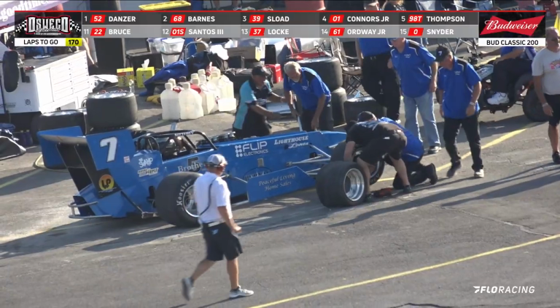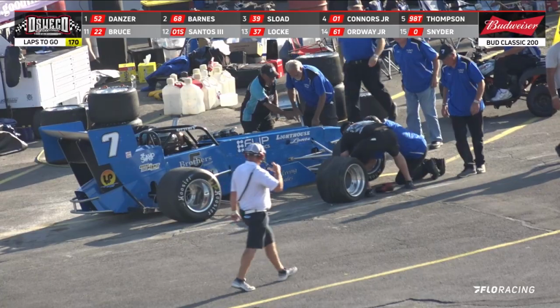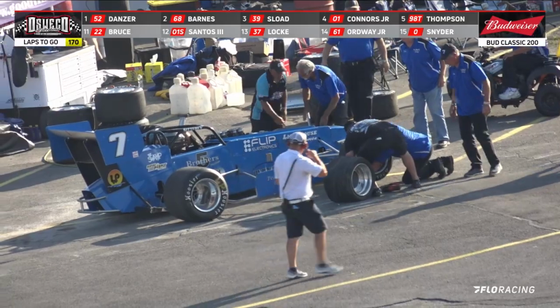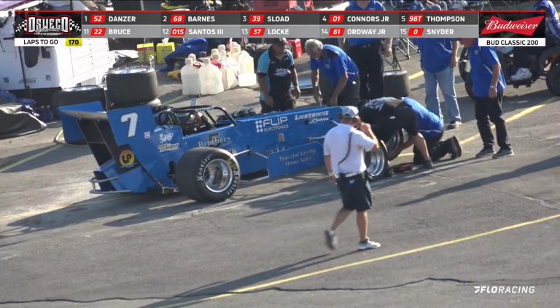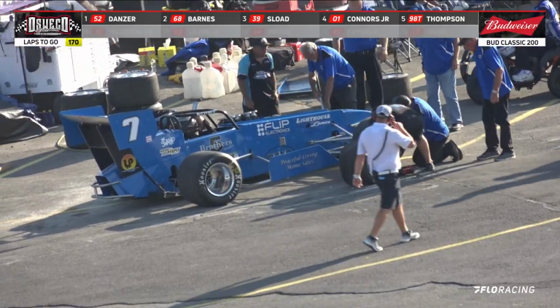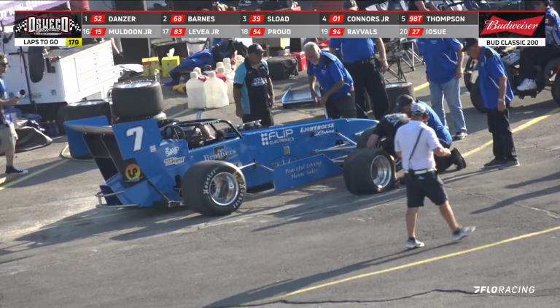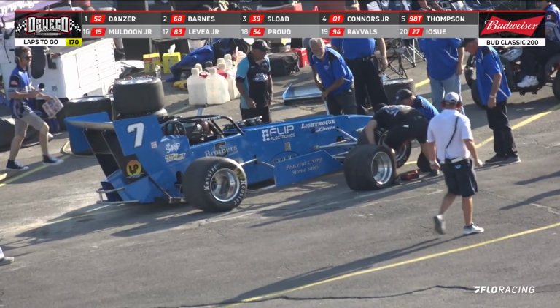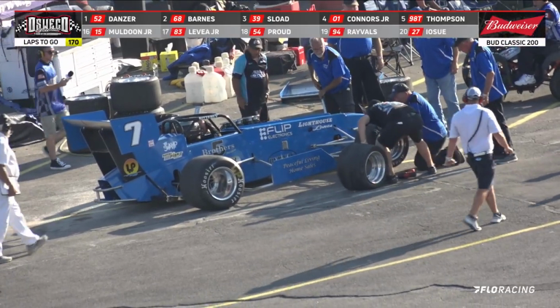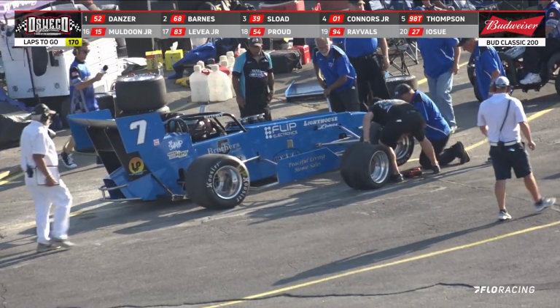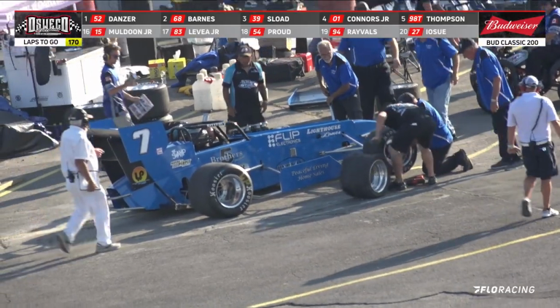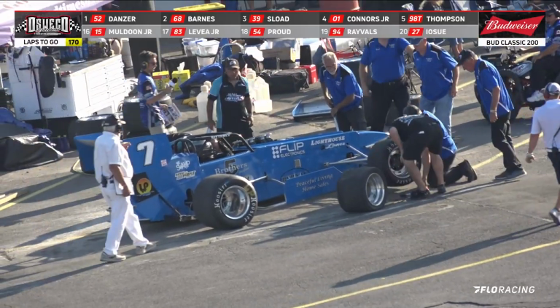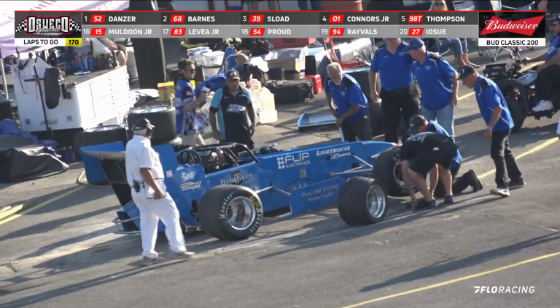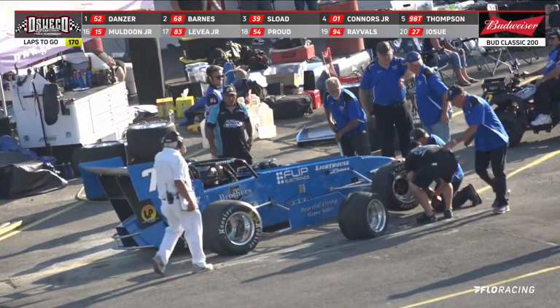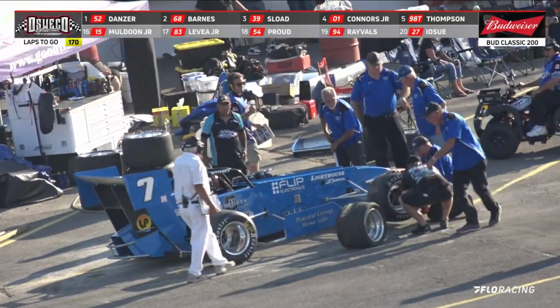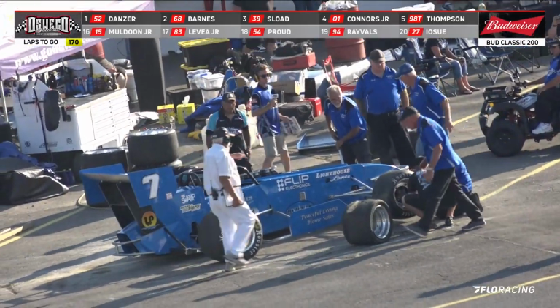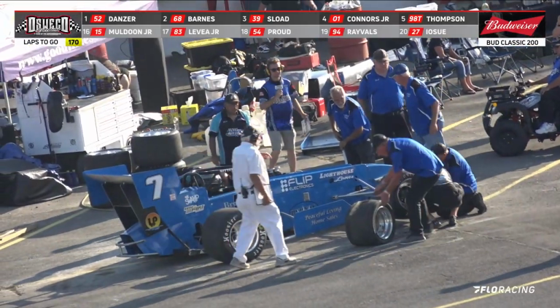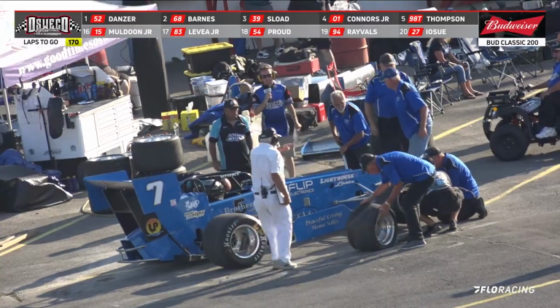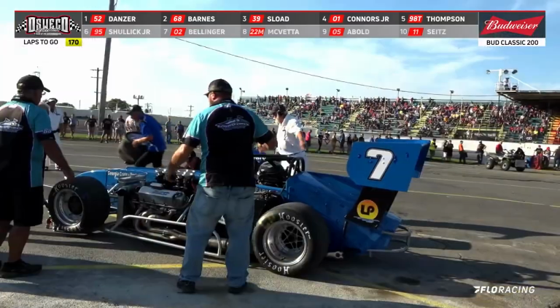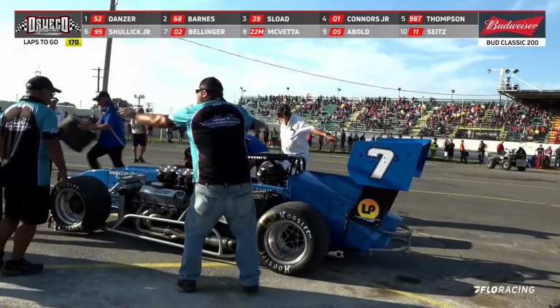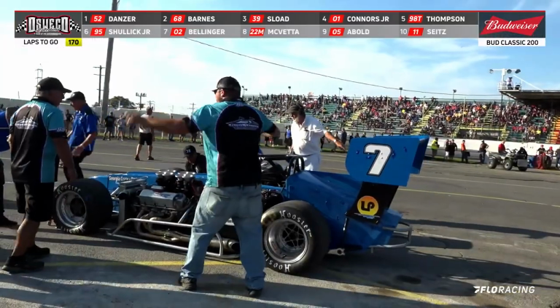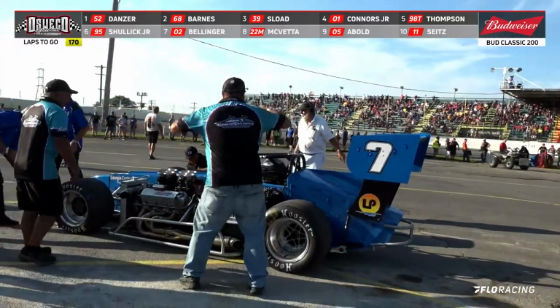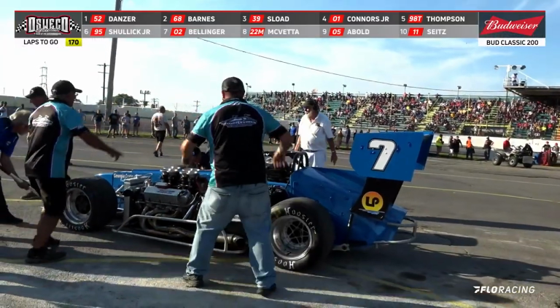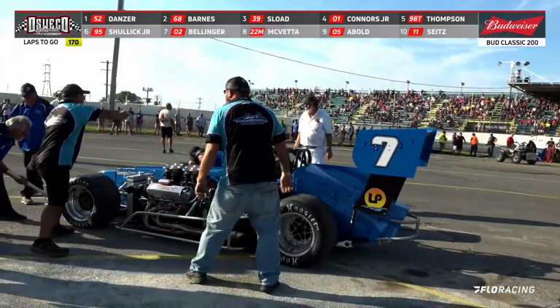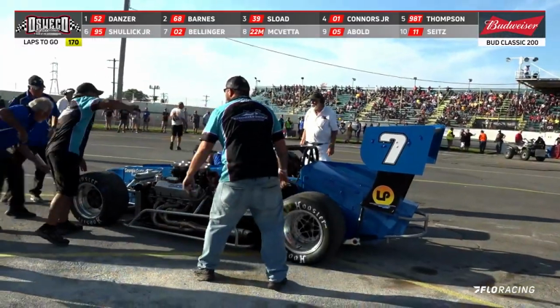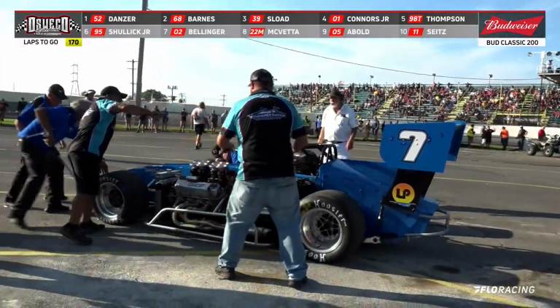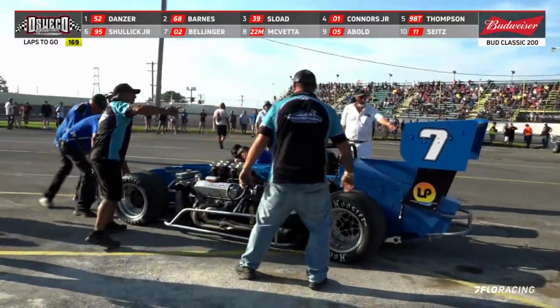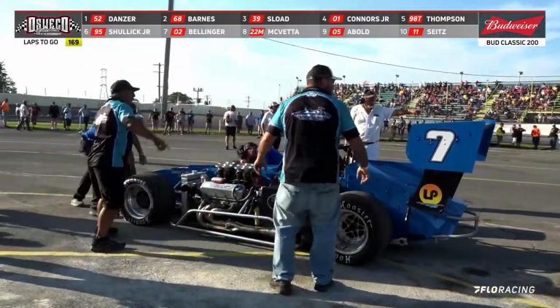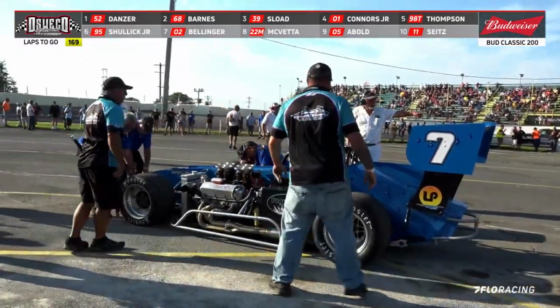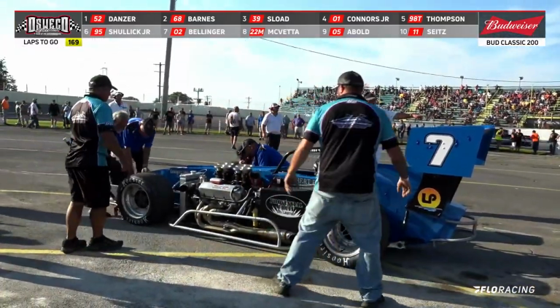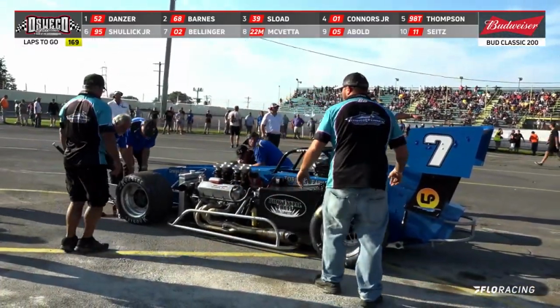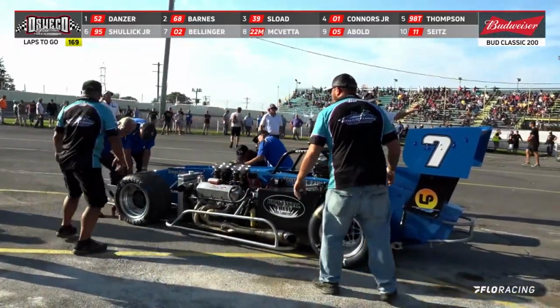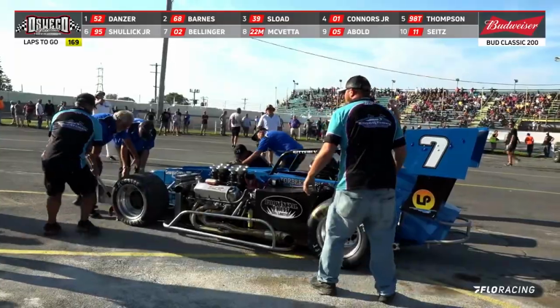Trent is down there. It is a tire change on the right front. We got it covered from up here, Trent — we got a good view of it. They are one tire off and one tire ready to go back on.